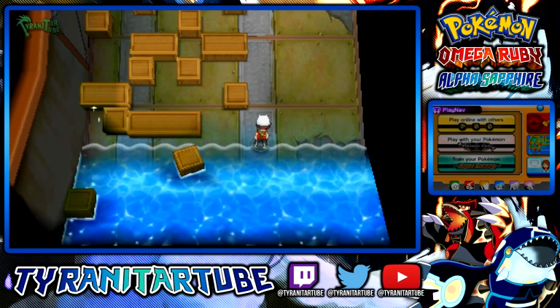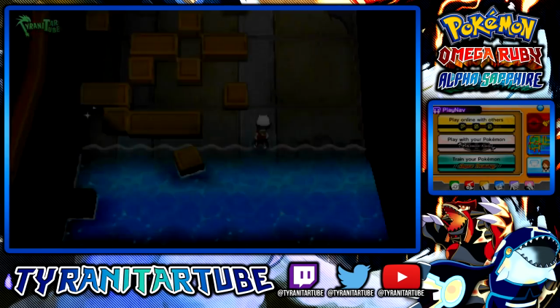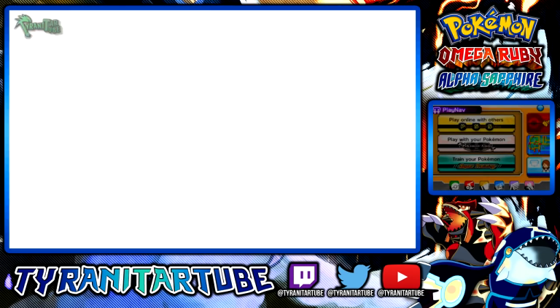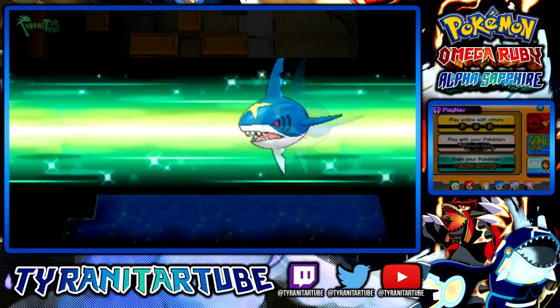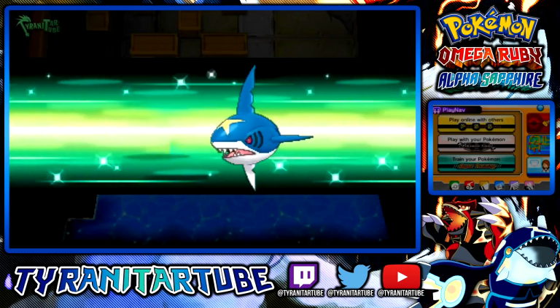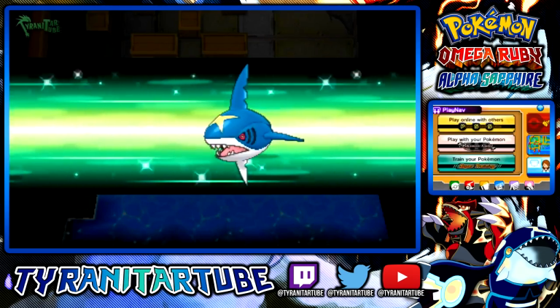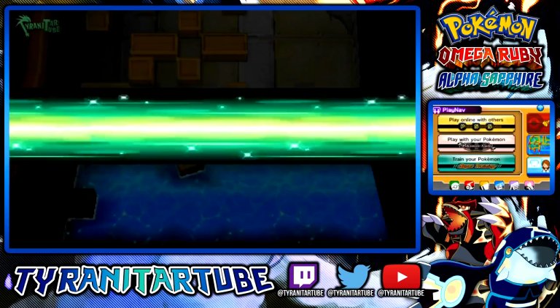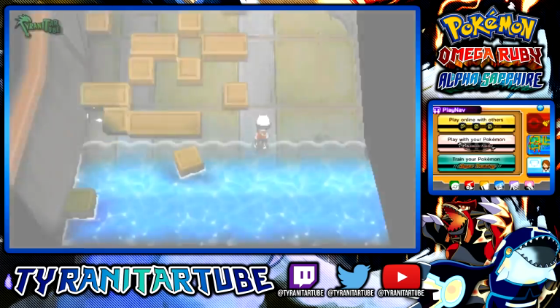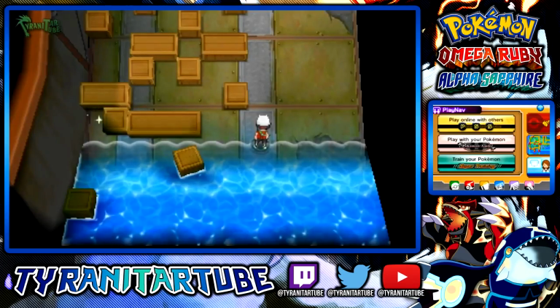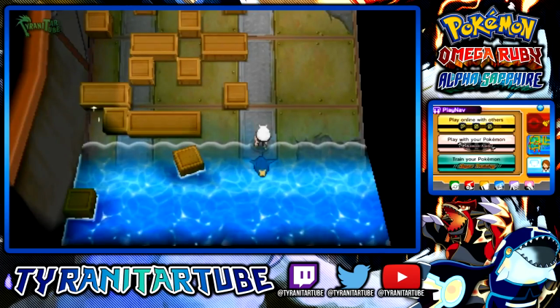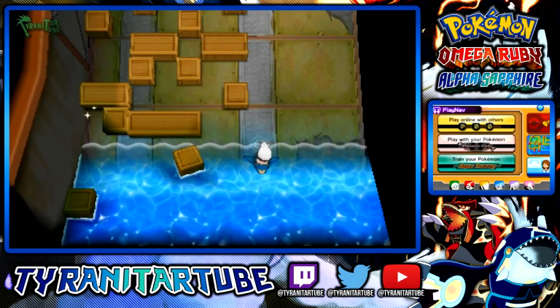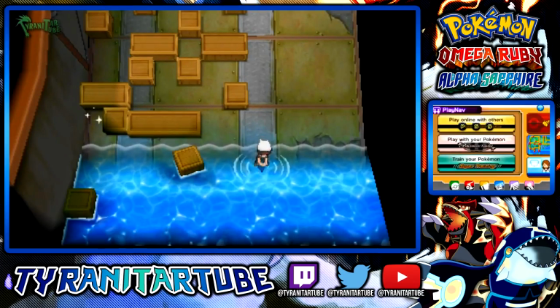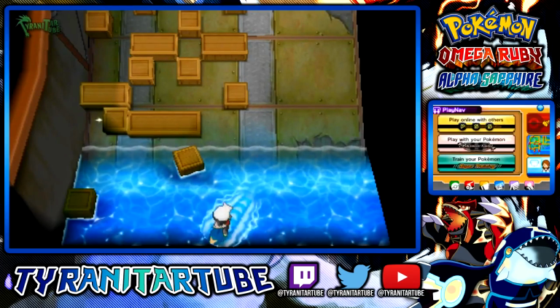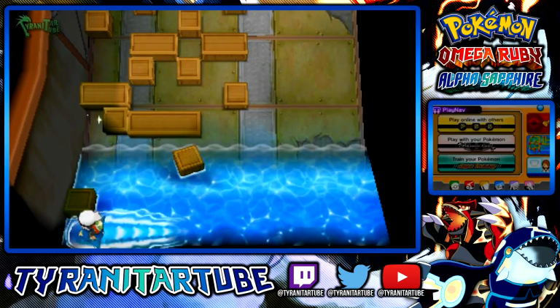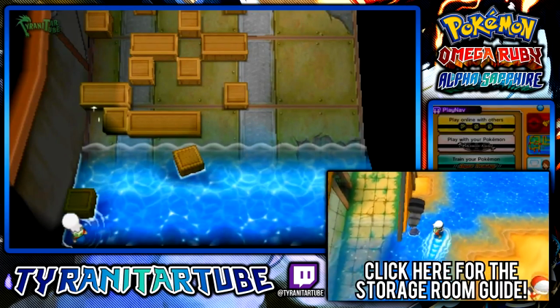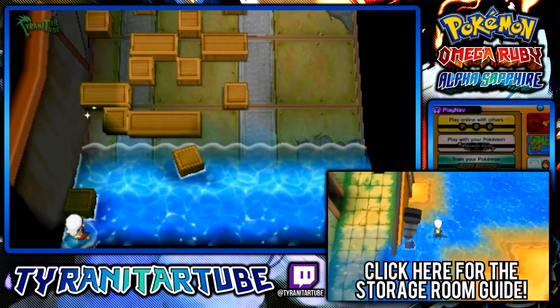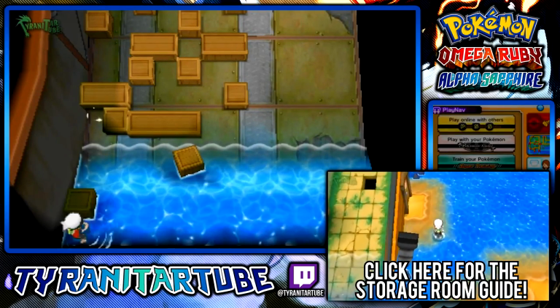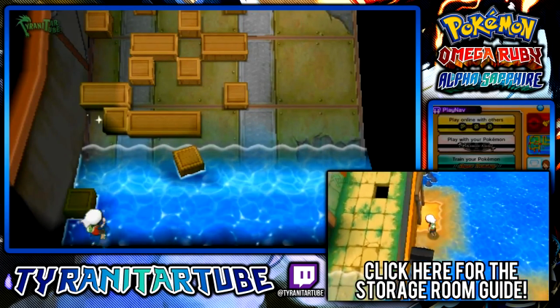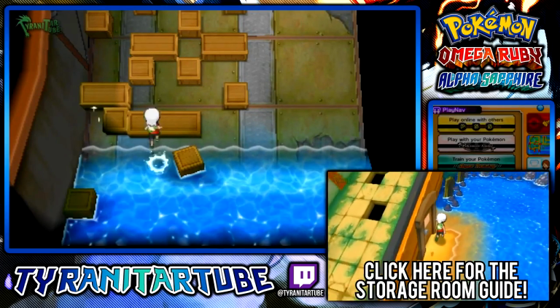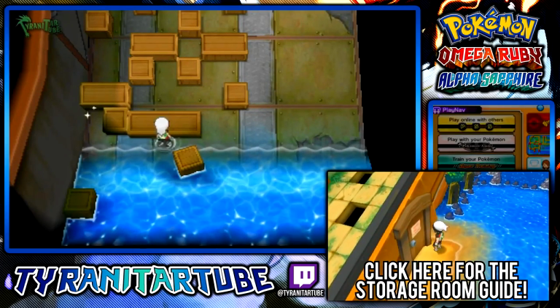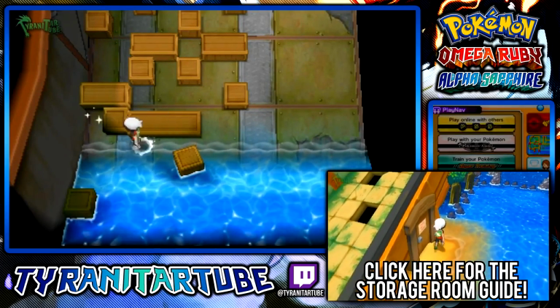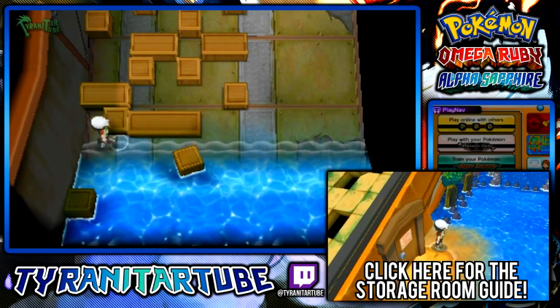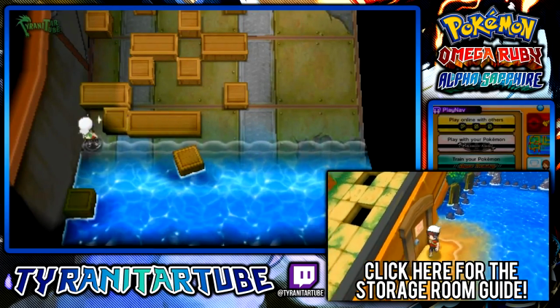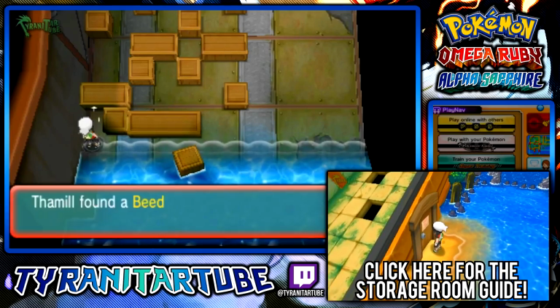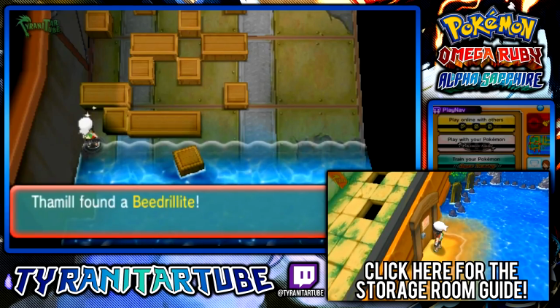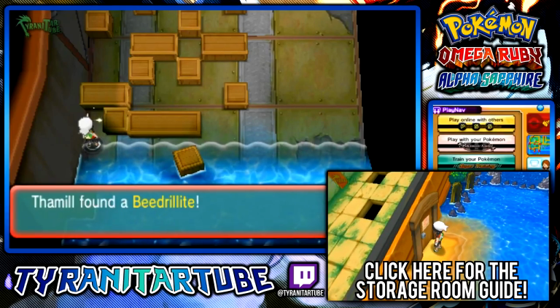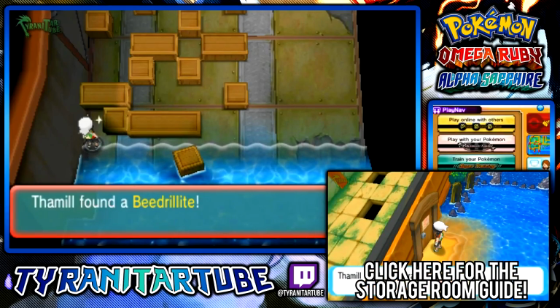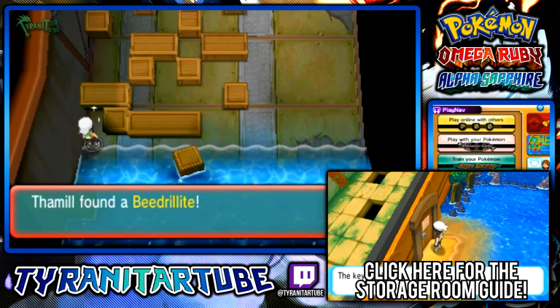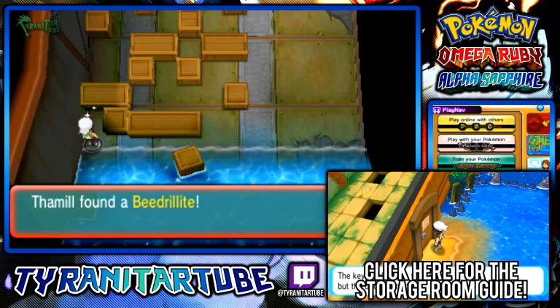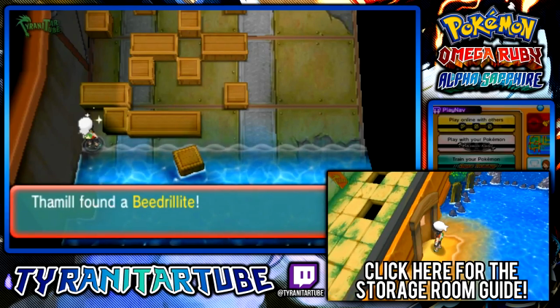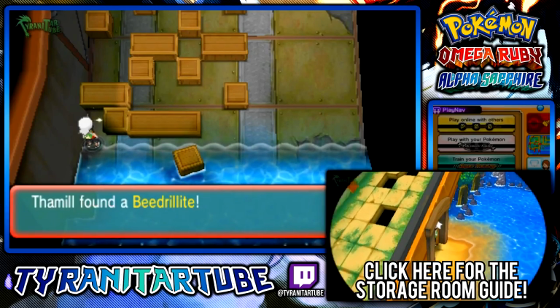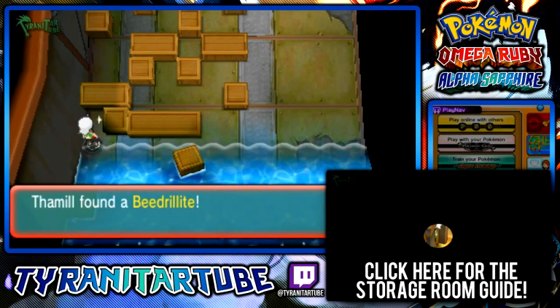The Beedrillite can be found in the Locked Storage Room in the S.S. Tidal. You'll have to search the ship for keys to several other rooms before being able to access the Storage Room. If you're having trouble finding them, you can click the box on screen to go to a full guide on how to get to the Storage Room.